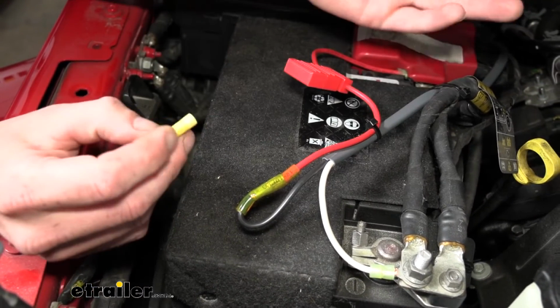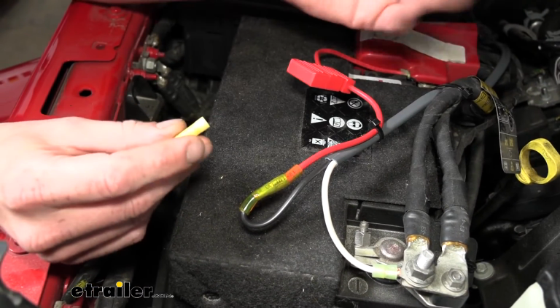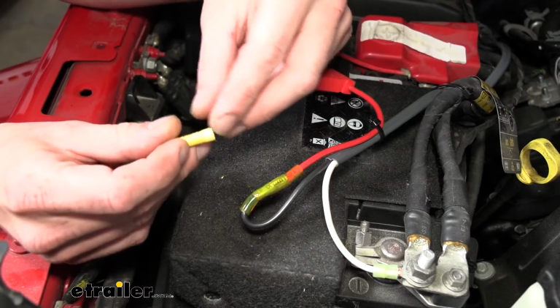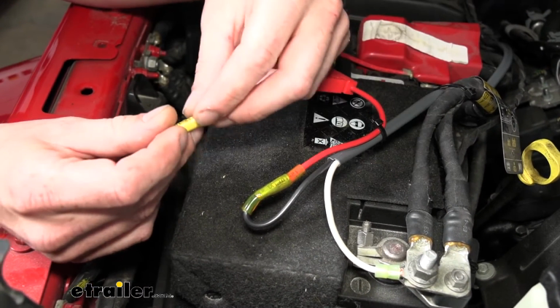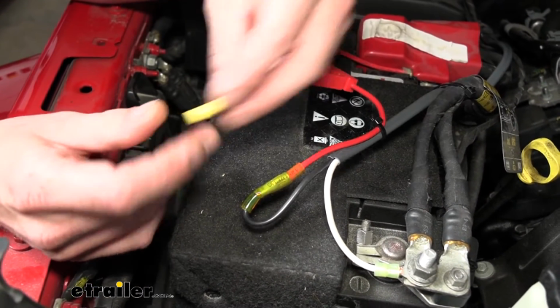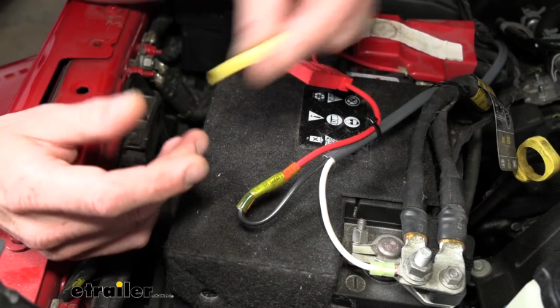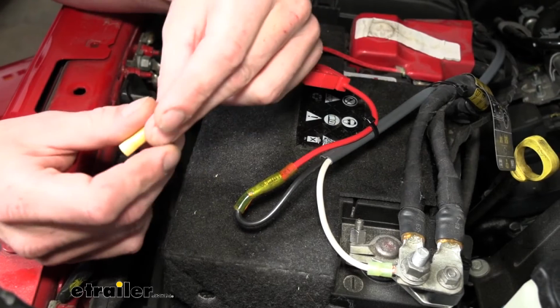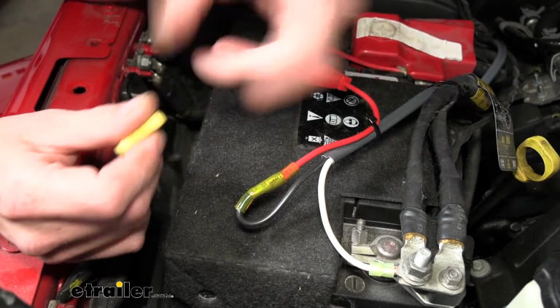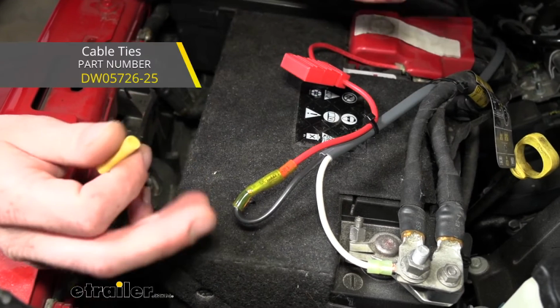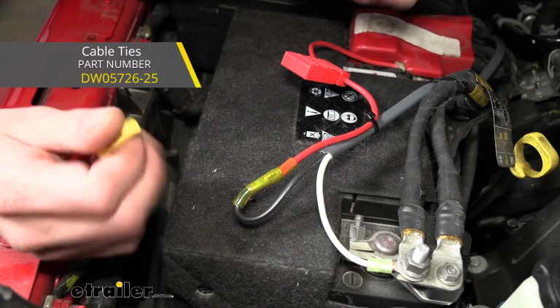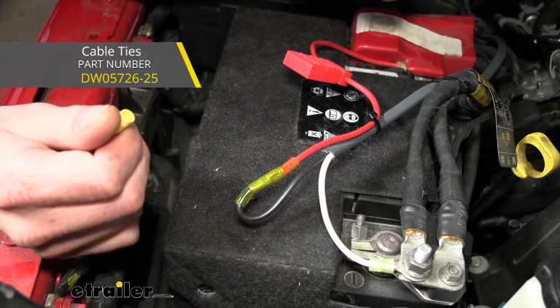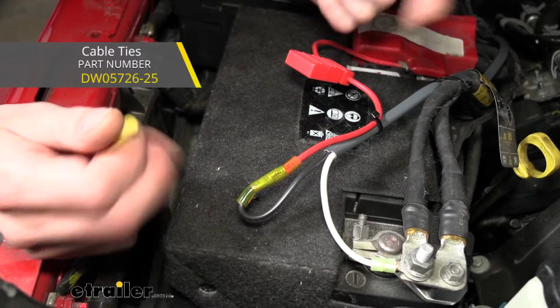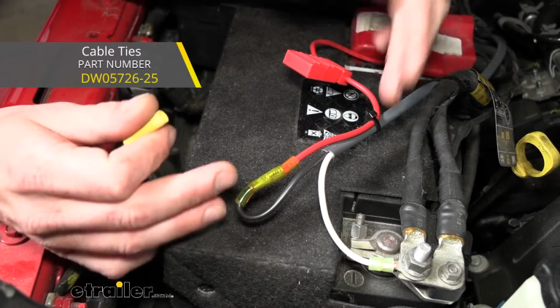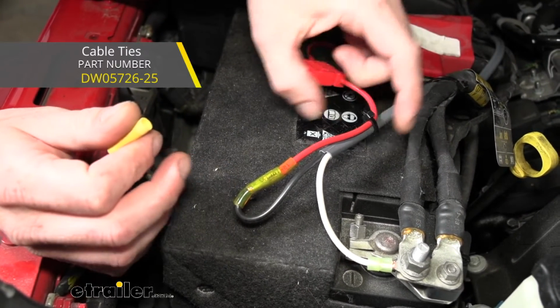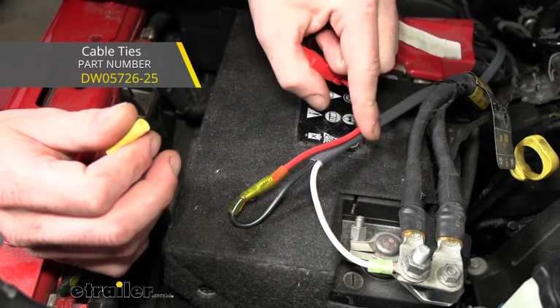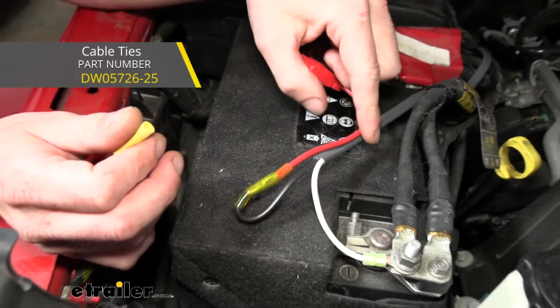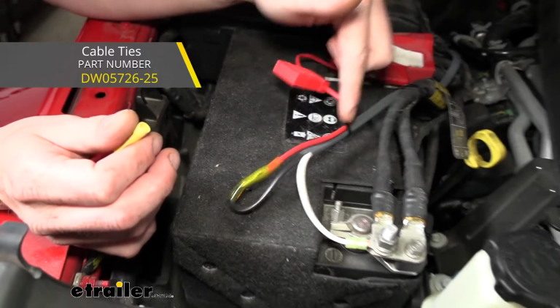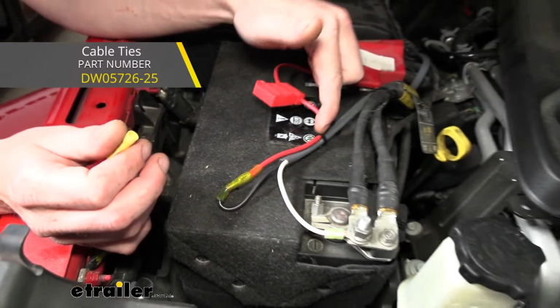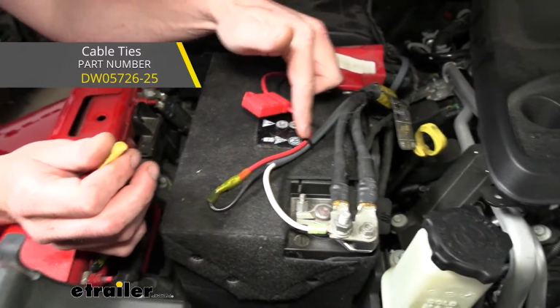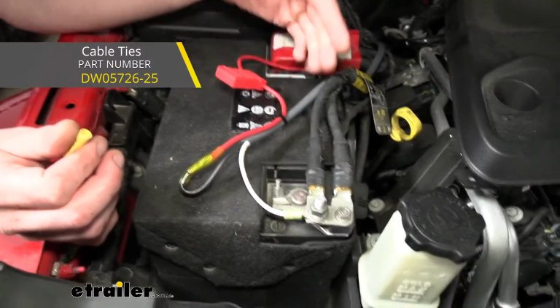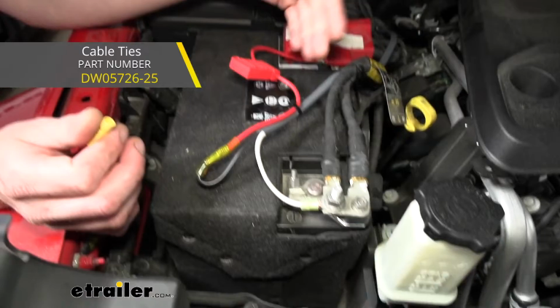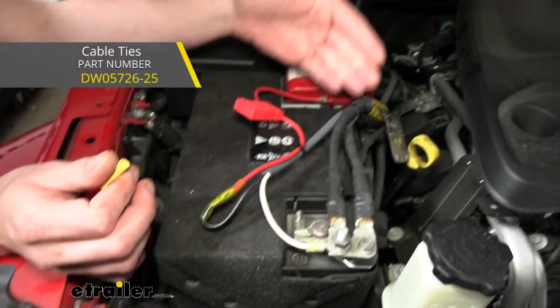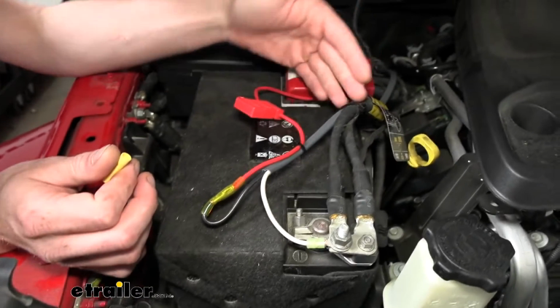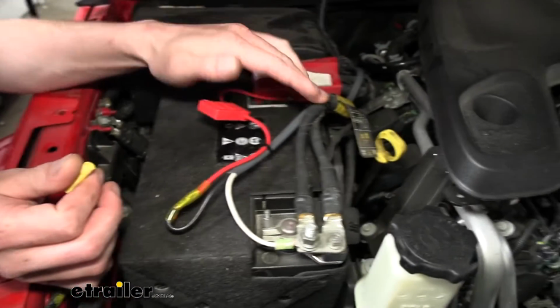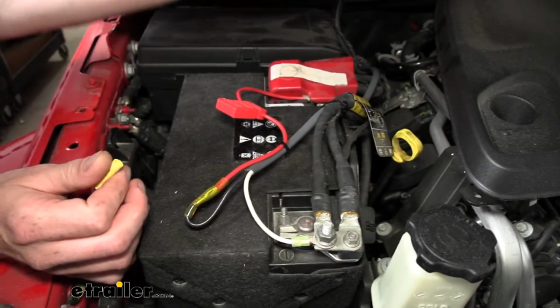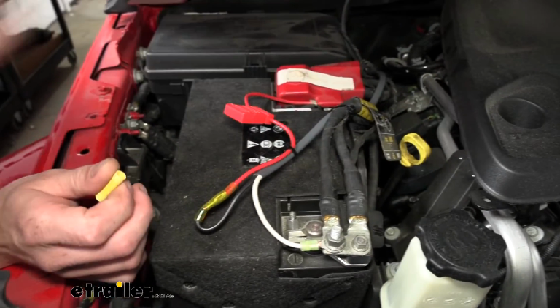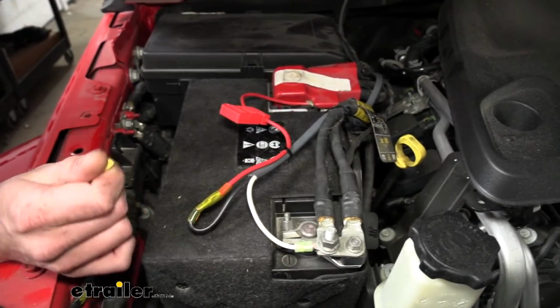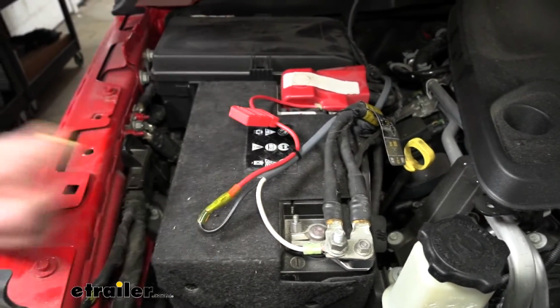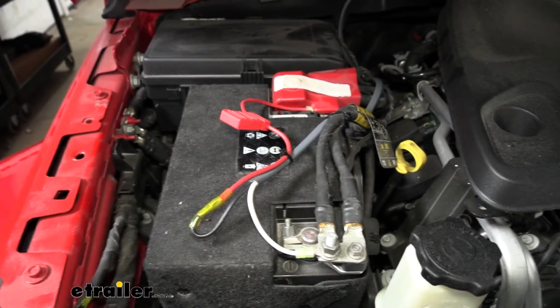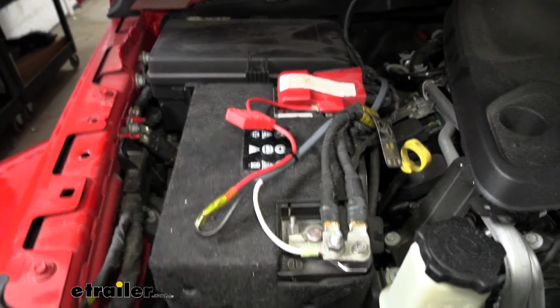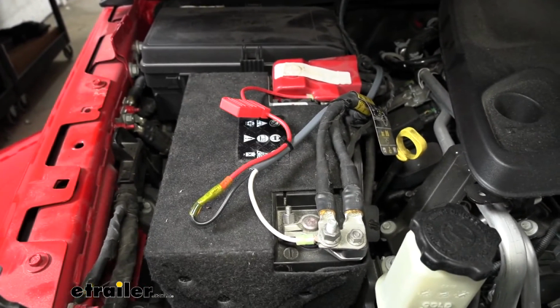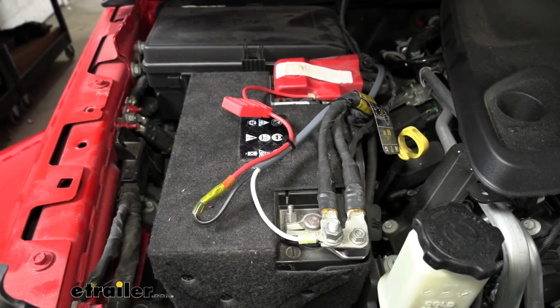Another thing I recommend picking up is some cable ties, because the kit doesn't come with any. When routing your wiring to keep it nice and neat, you're going to want to put a few of those in place to hold everything.